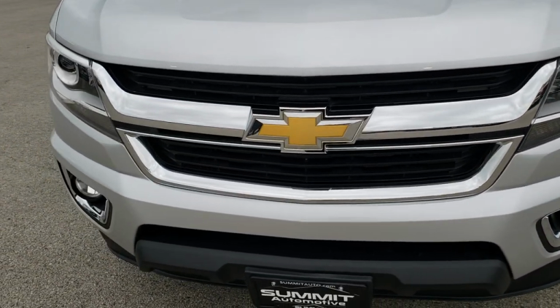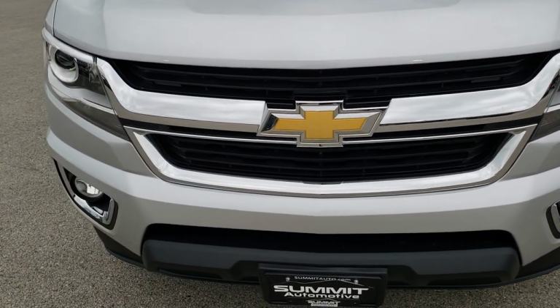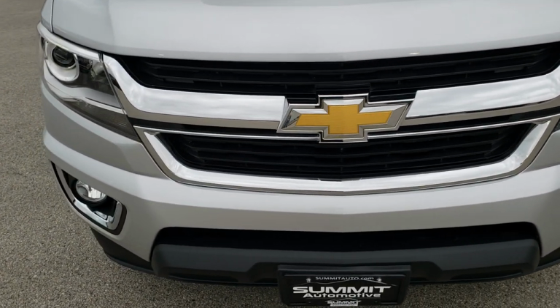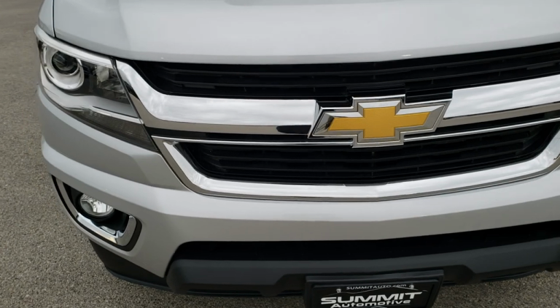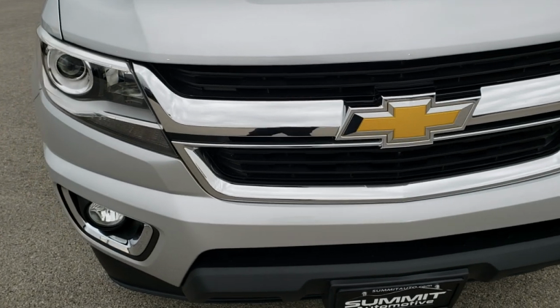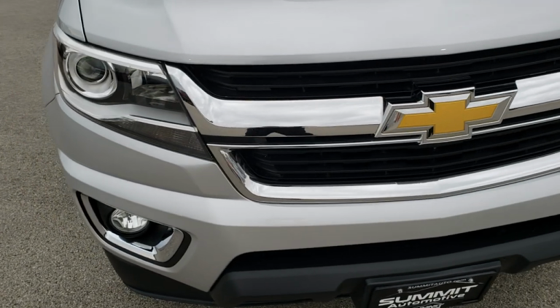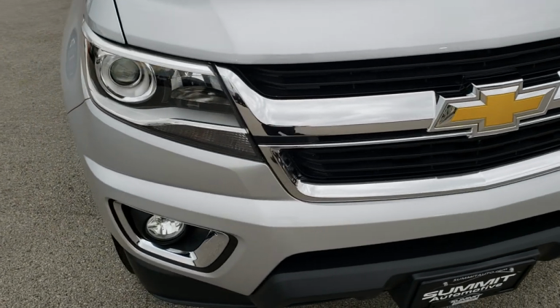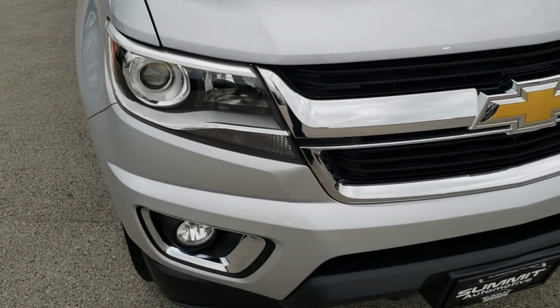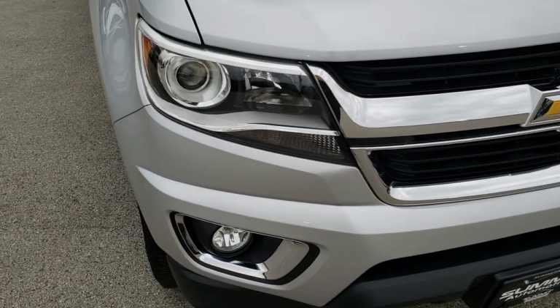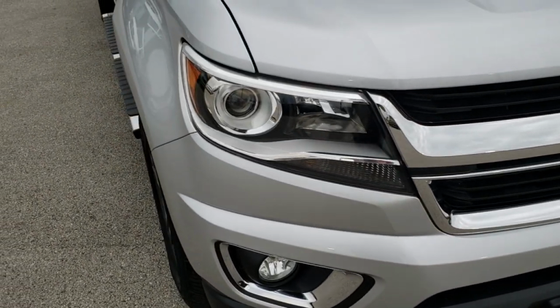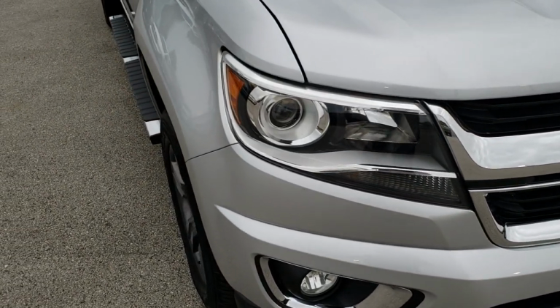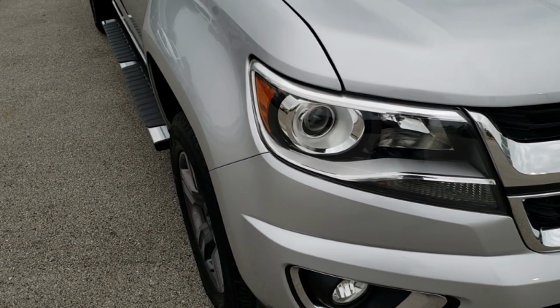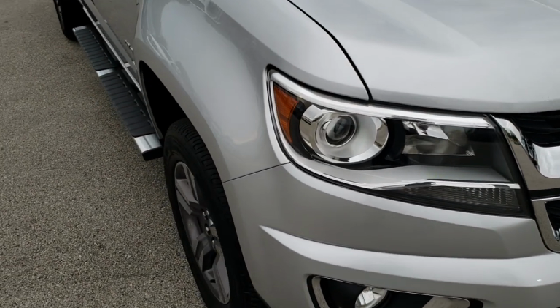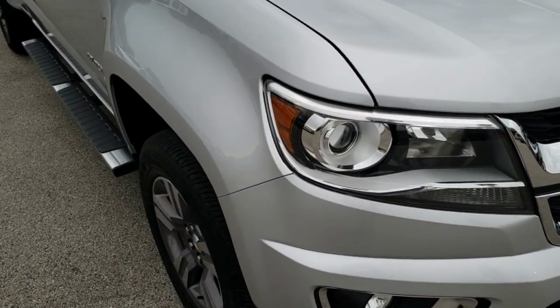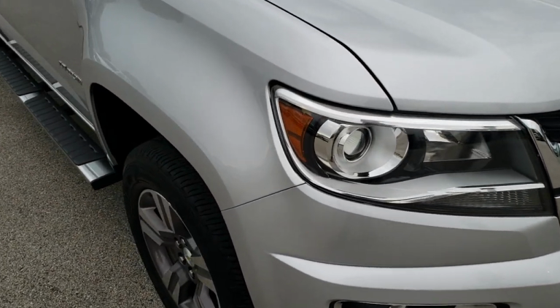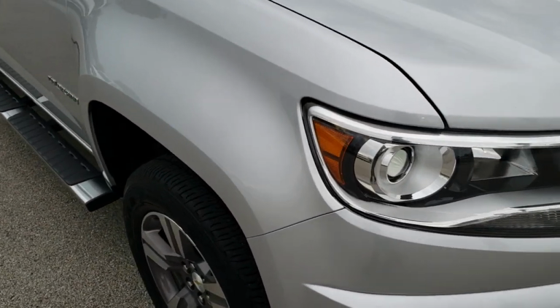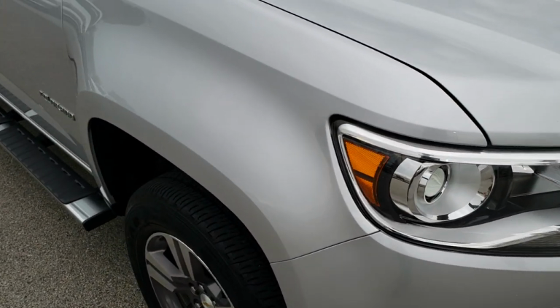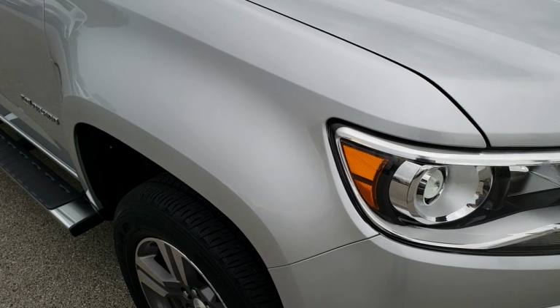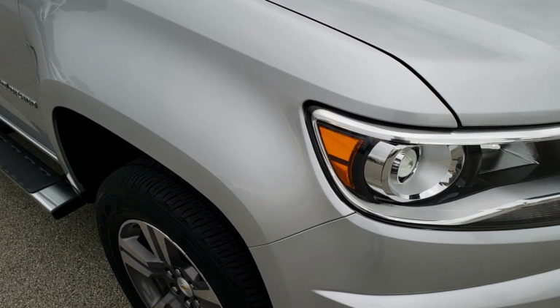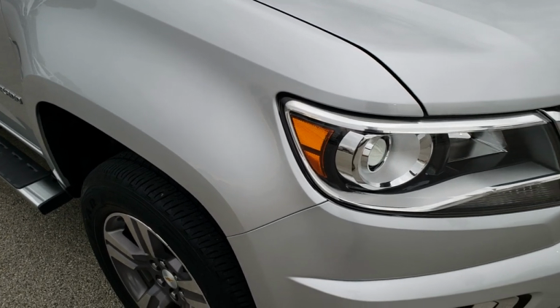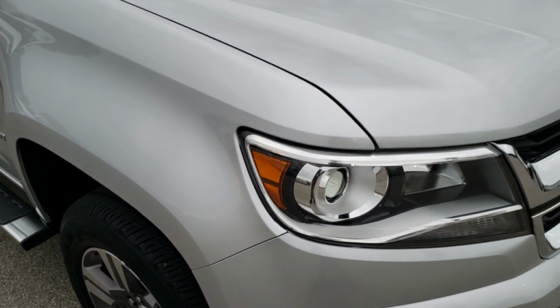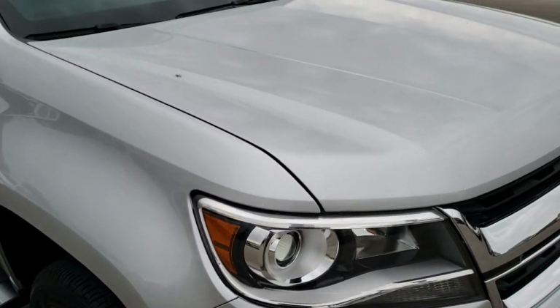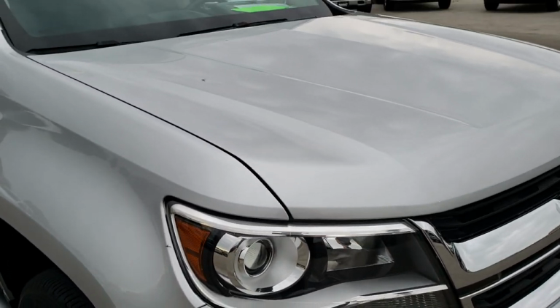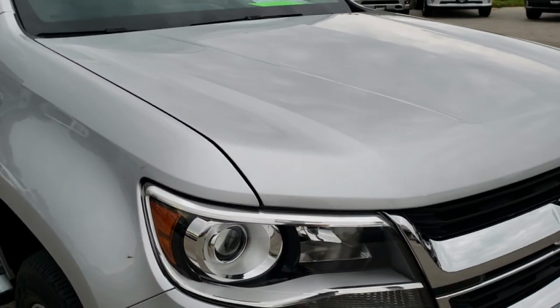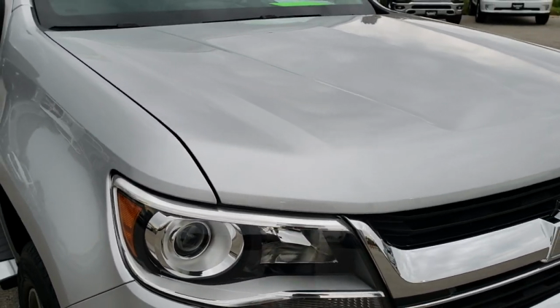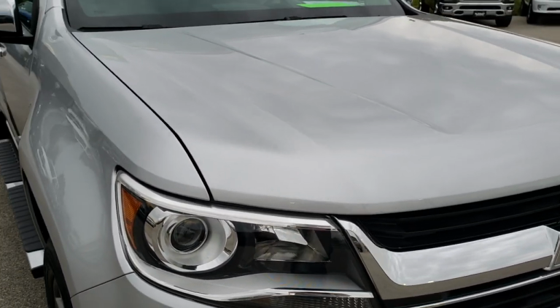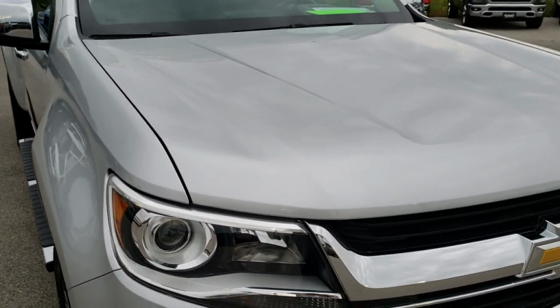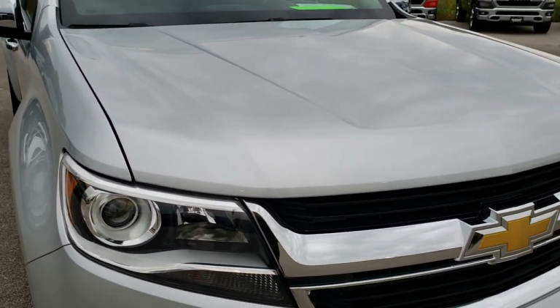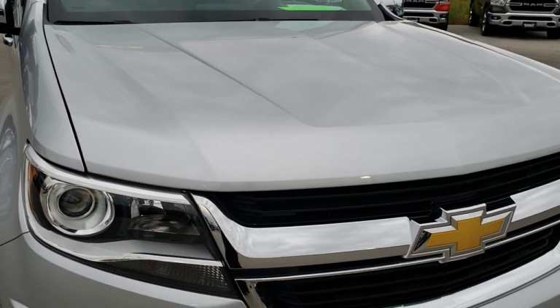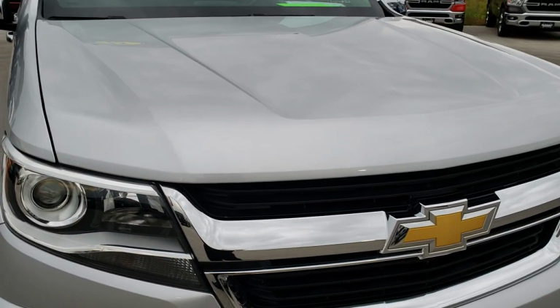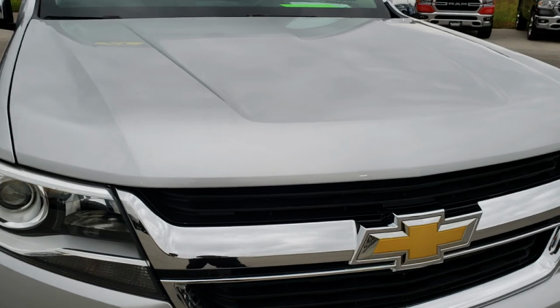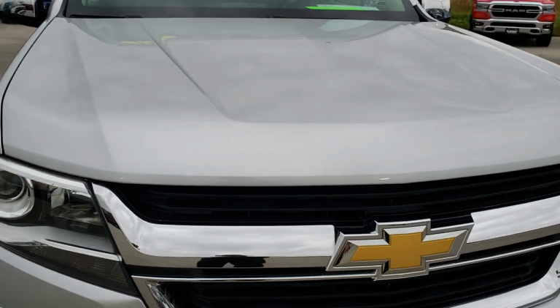Today we are taking a look at this super clean 2015 Chevy Colorado crew cab. And I believe this is the long box — the longer of the two box options.